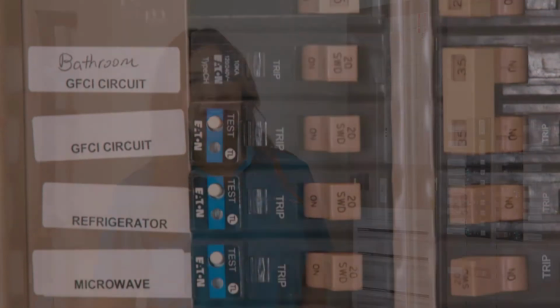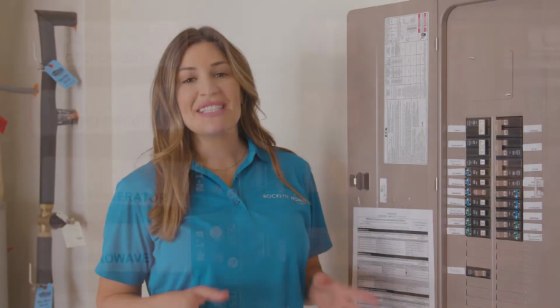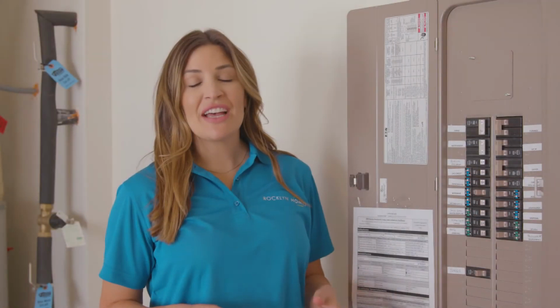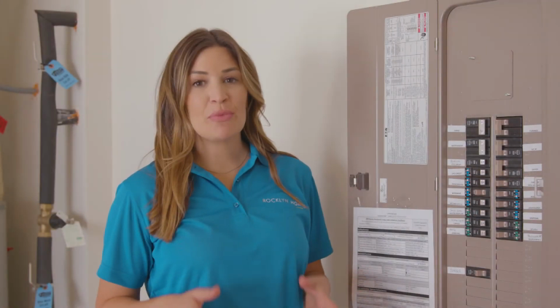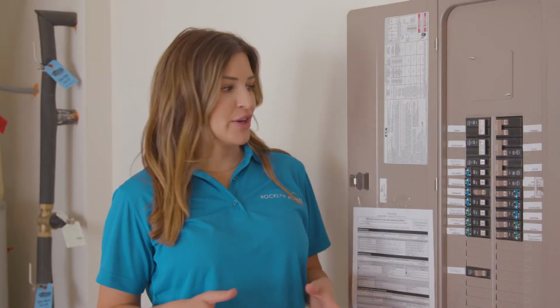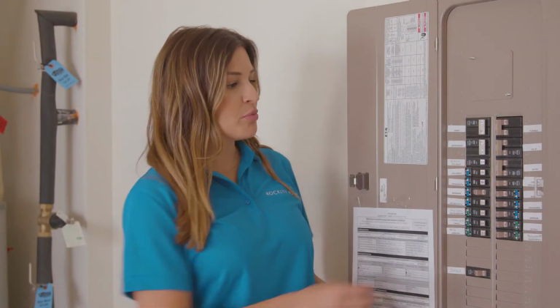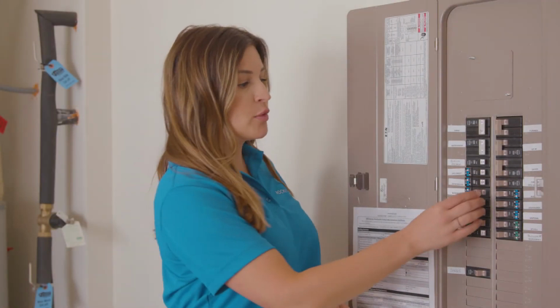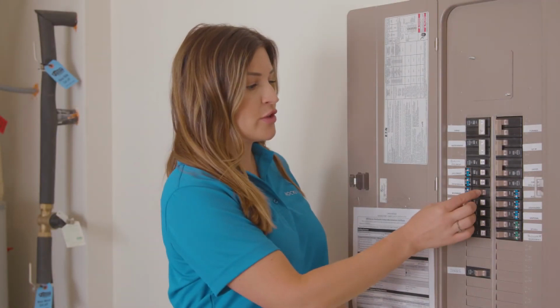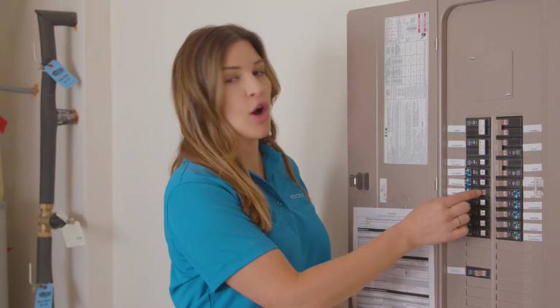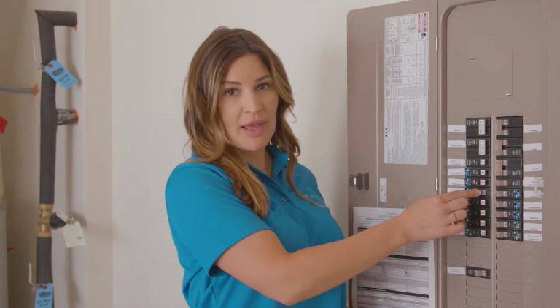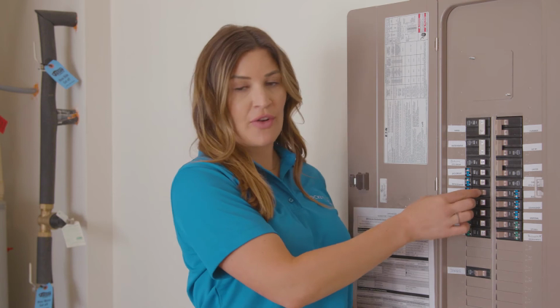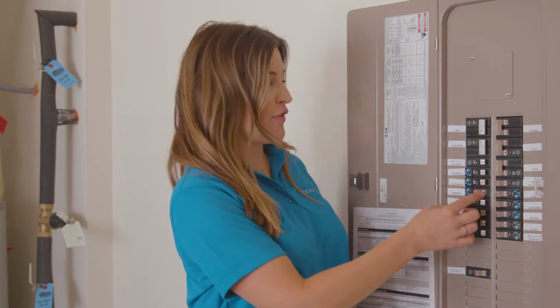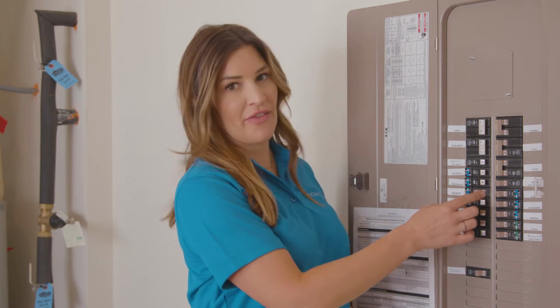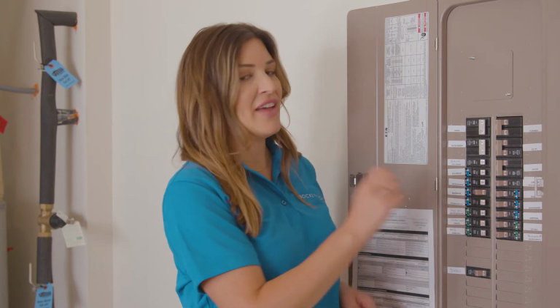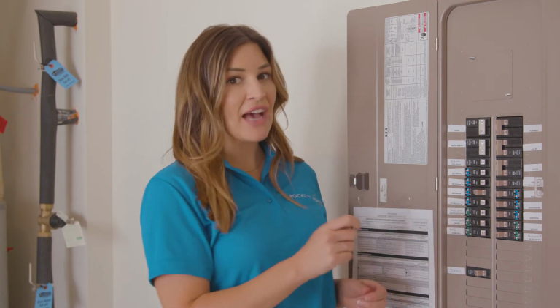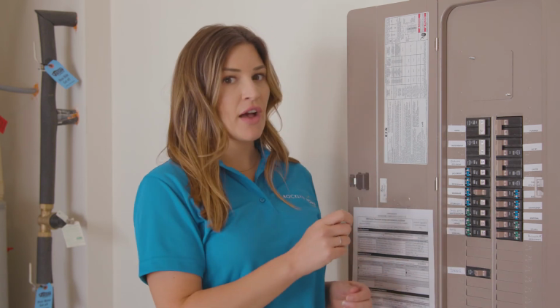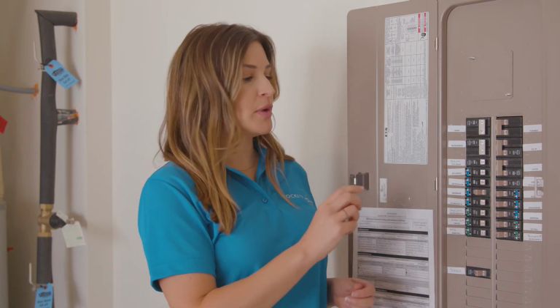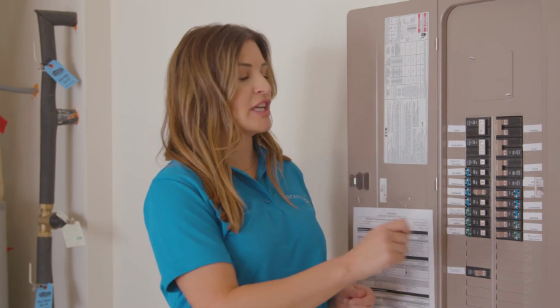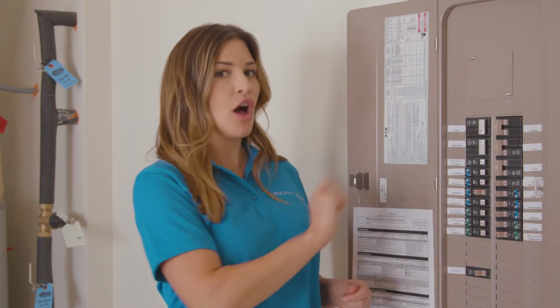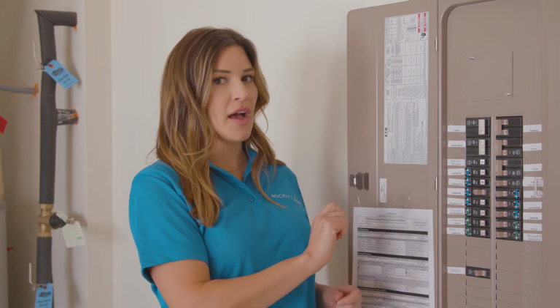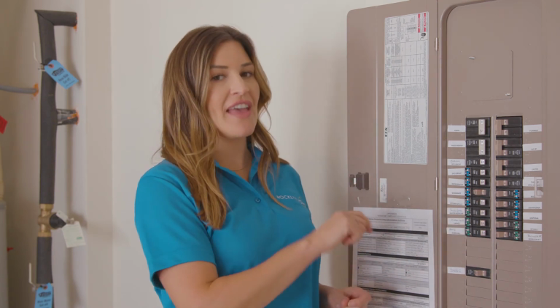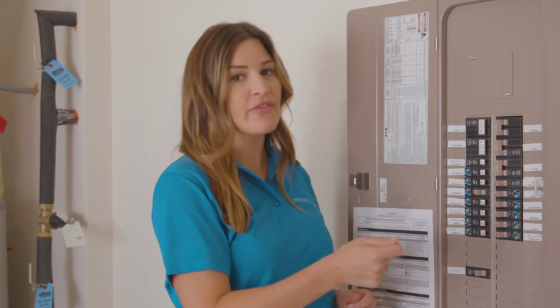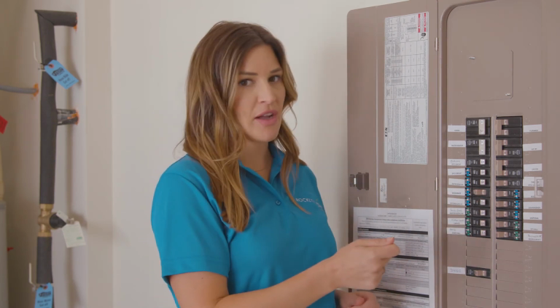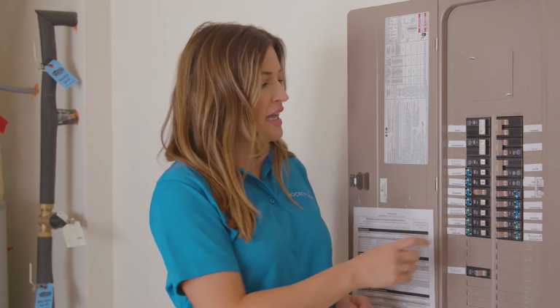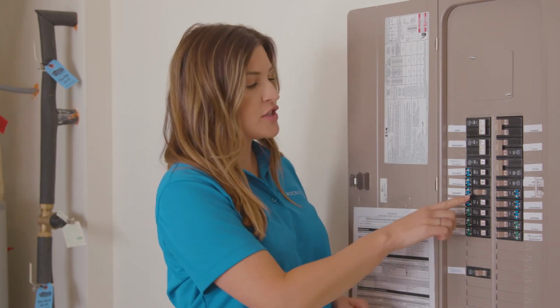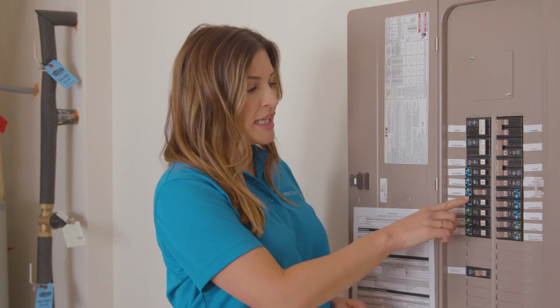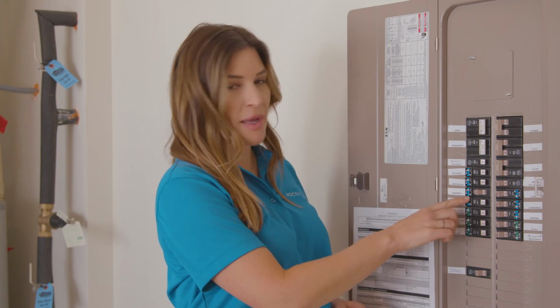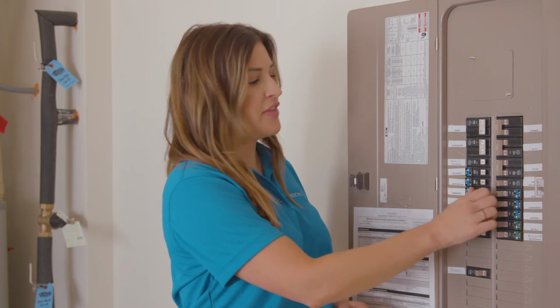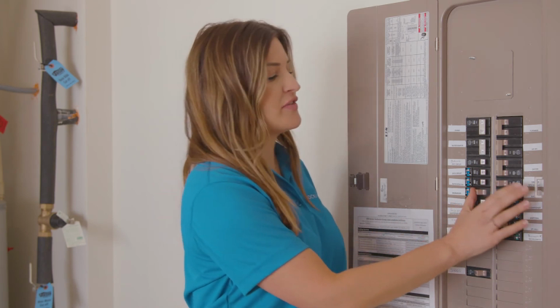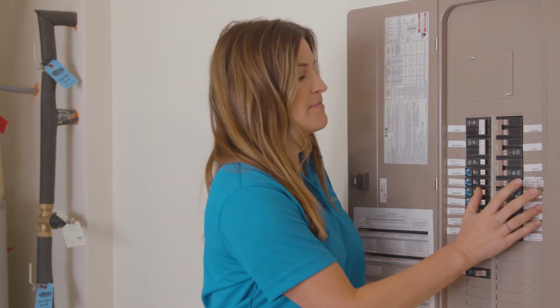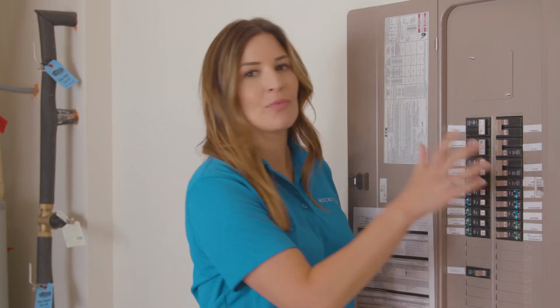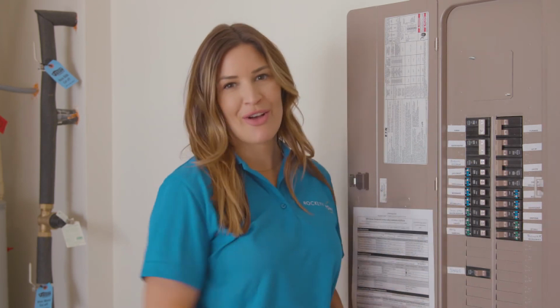To identify a tripped breaker, the breaker will either be all the way off or halfway off. If it's halfway off, you want to turn it all the way off and then flip it on. If it's already all the way off, then just flip it right back on.